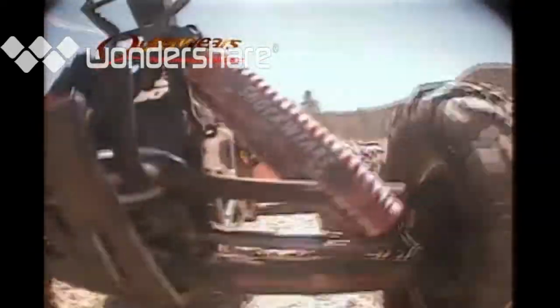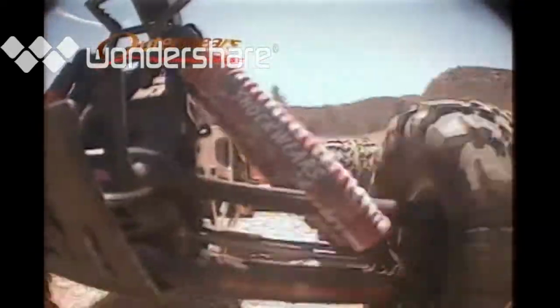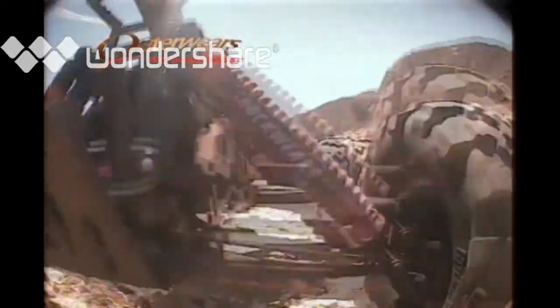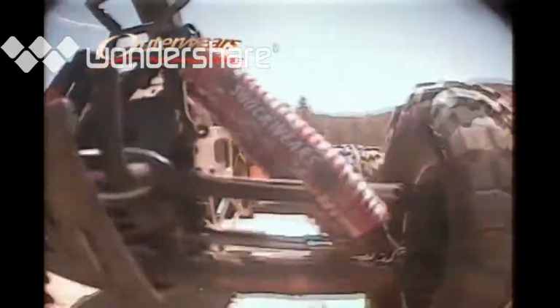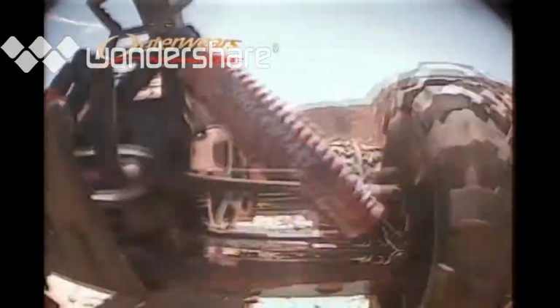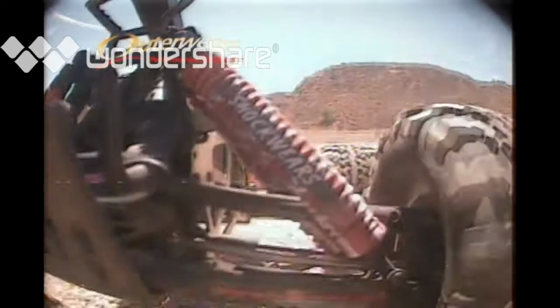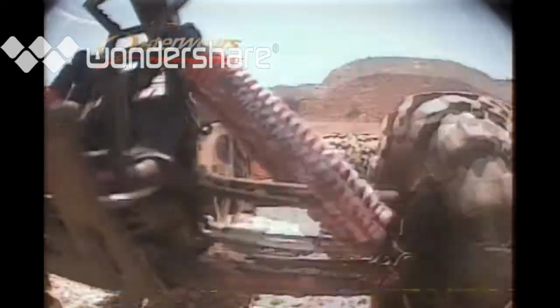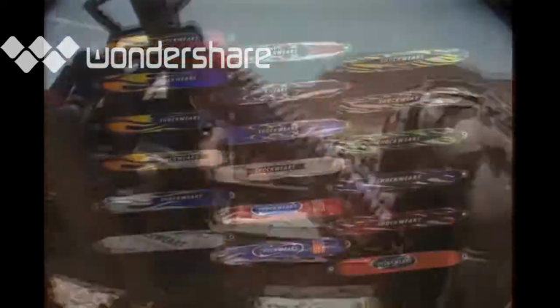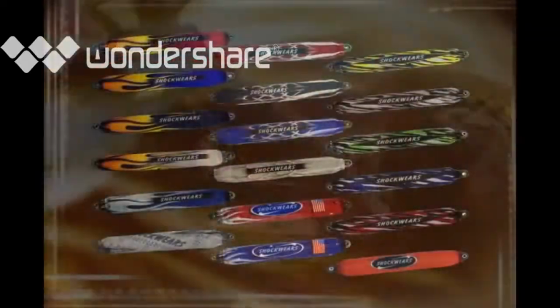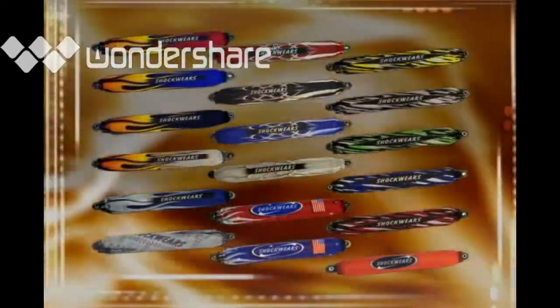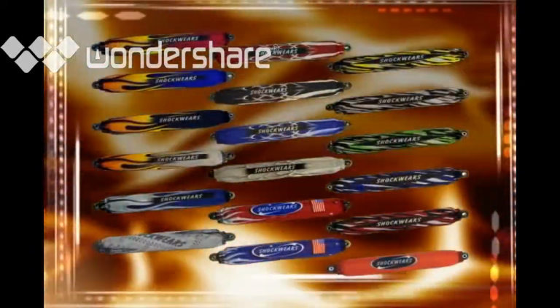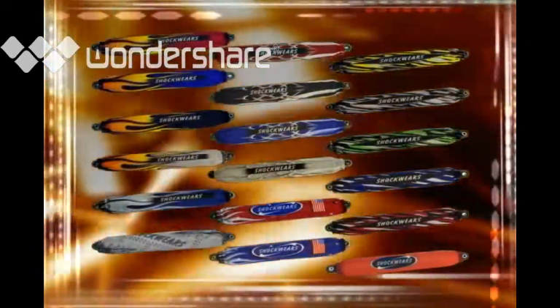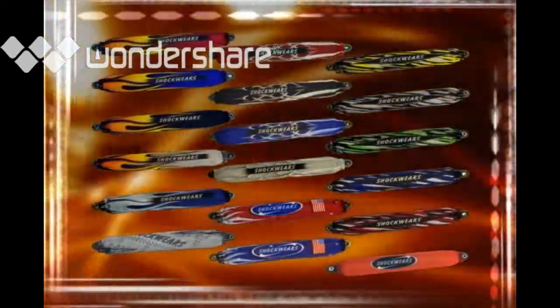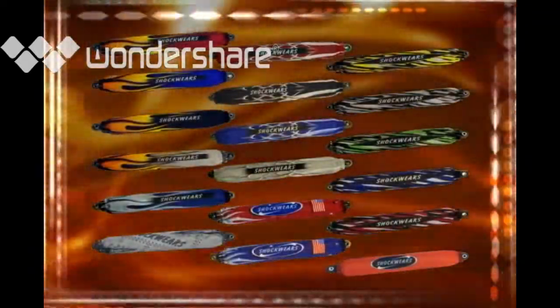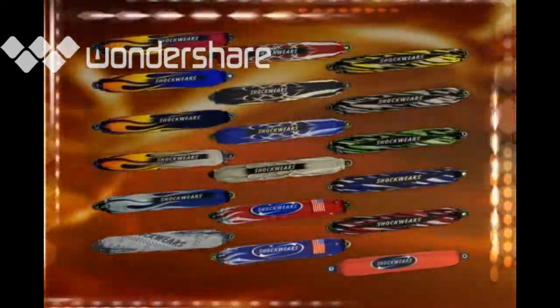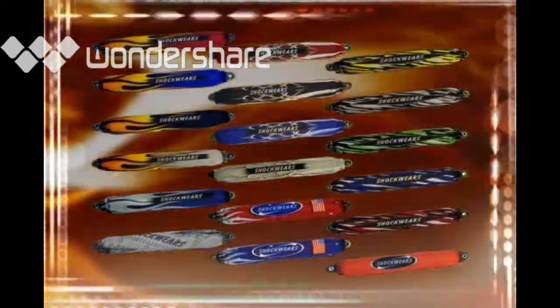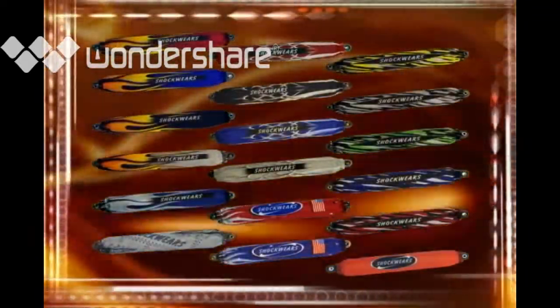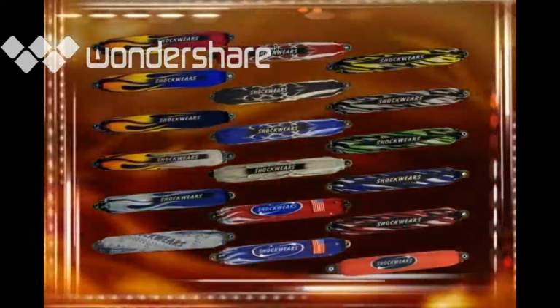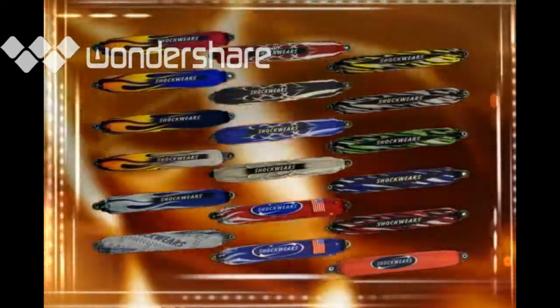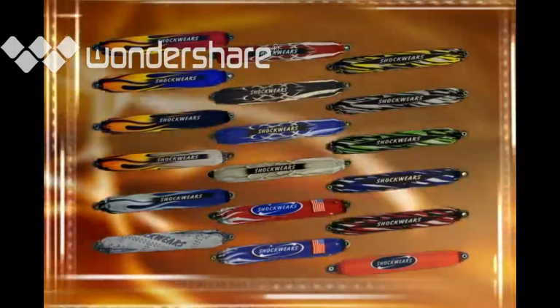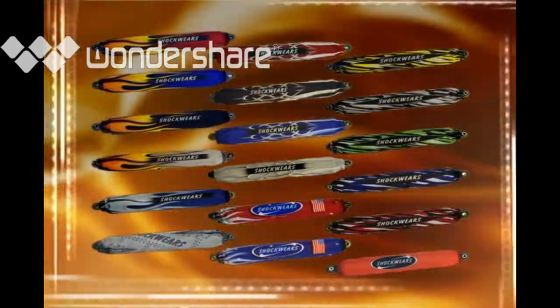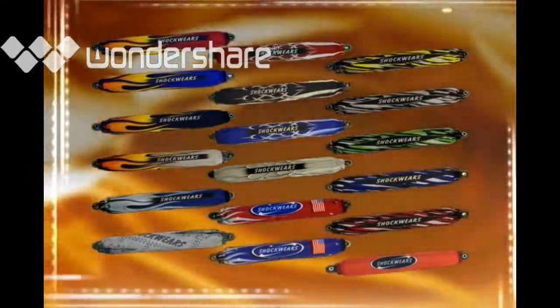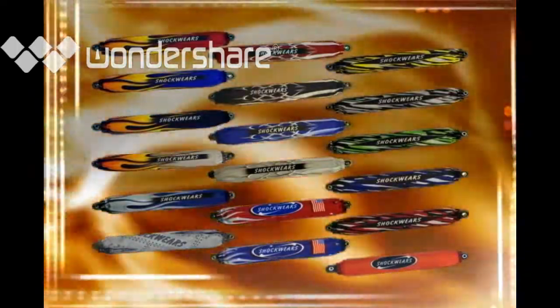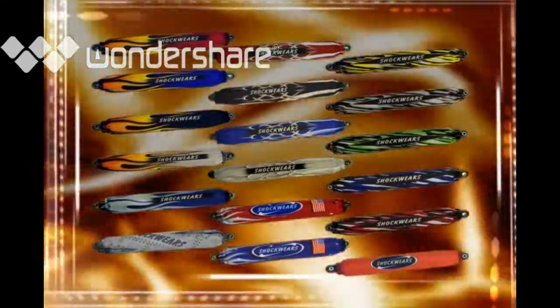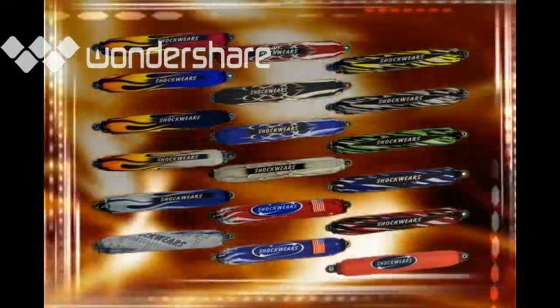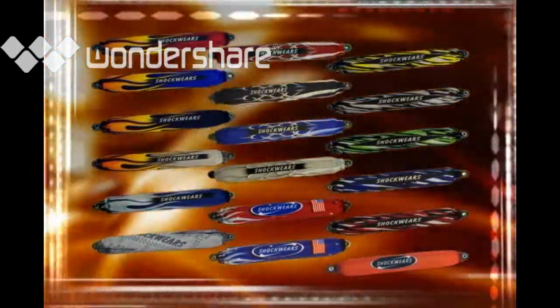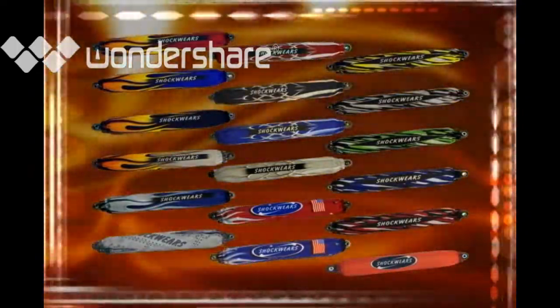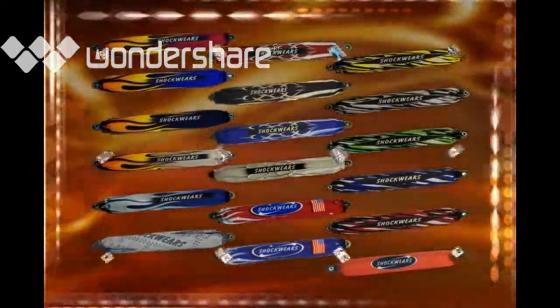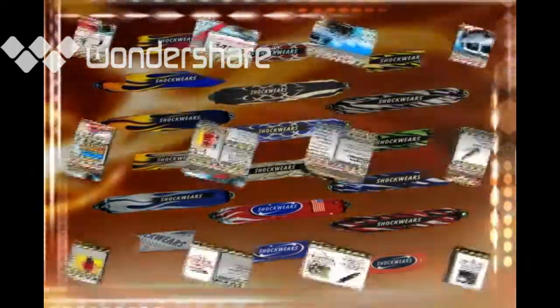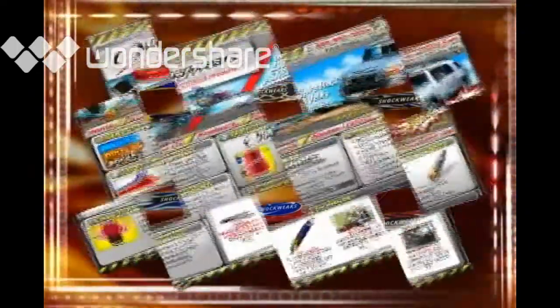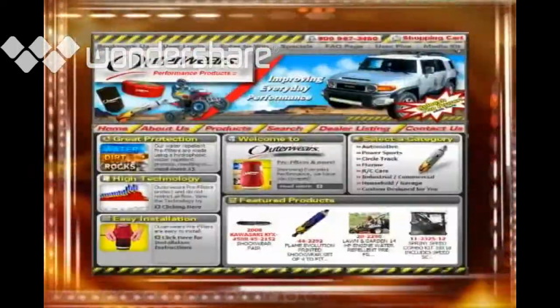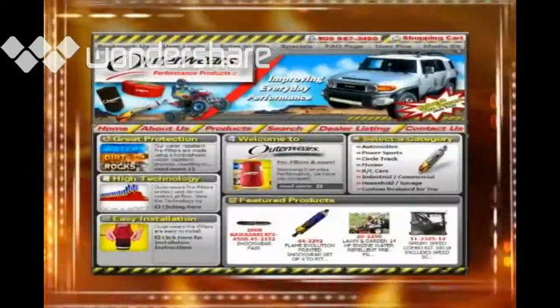Shockwares shock covers come in well over a dozen colors and designs and are tailored to fit many different popular RC vehicles on the market today. And remember, if we don't have what you need, no problem — we can custom make almost anything.